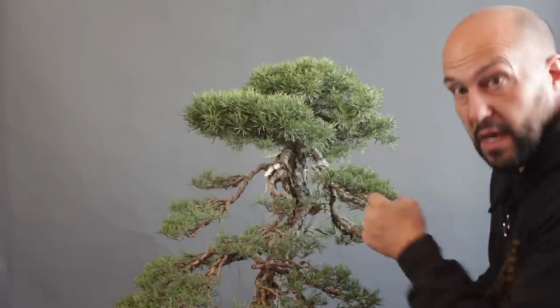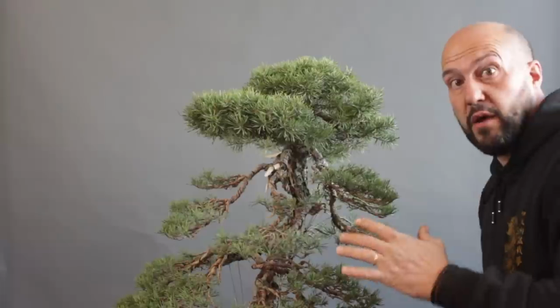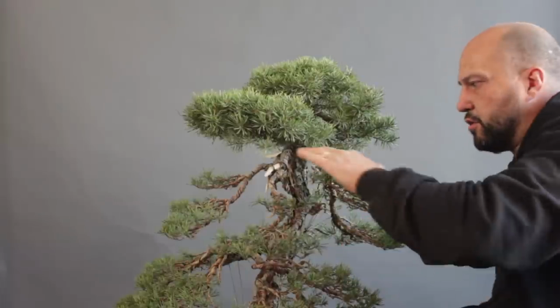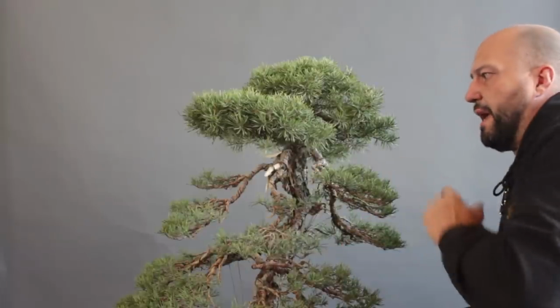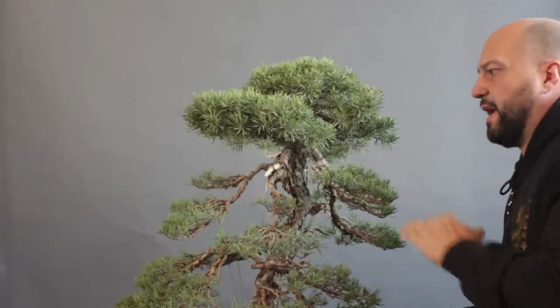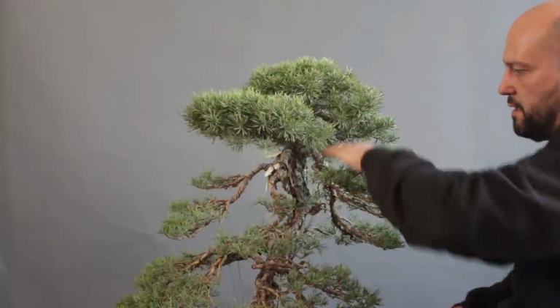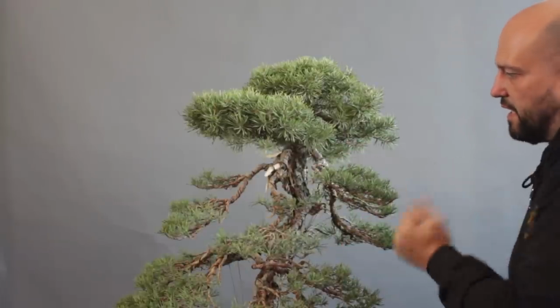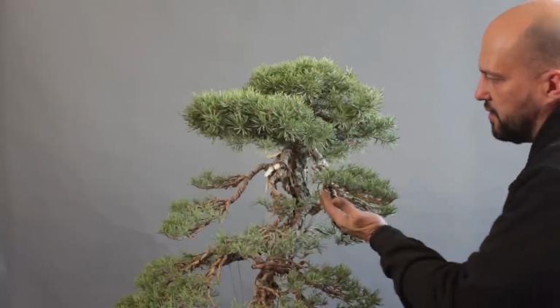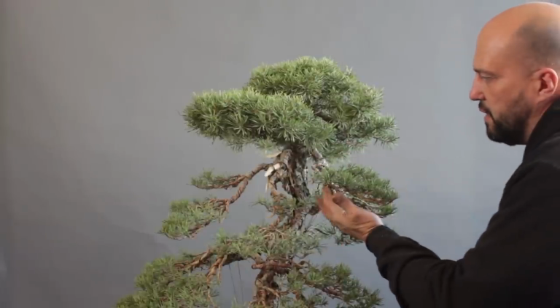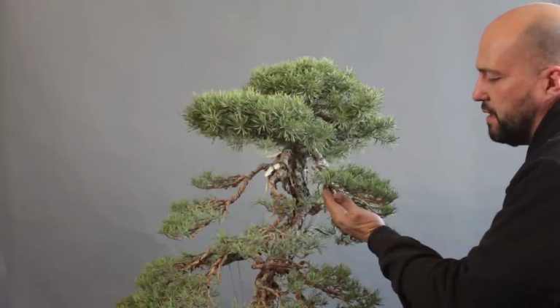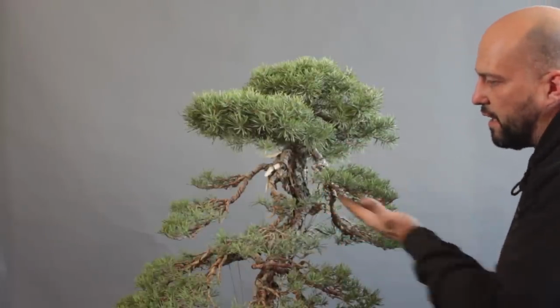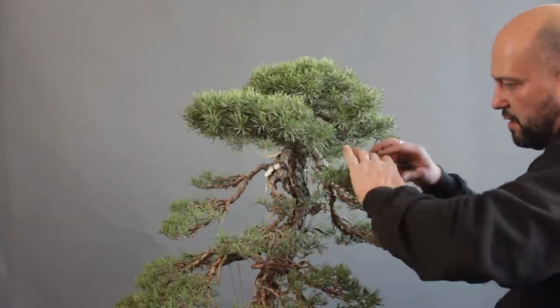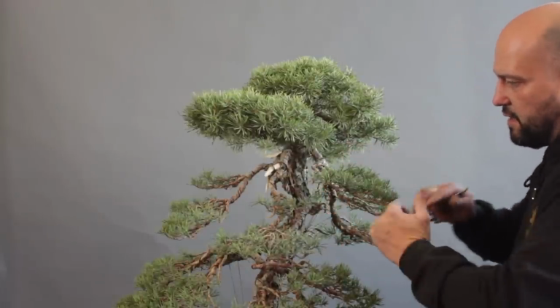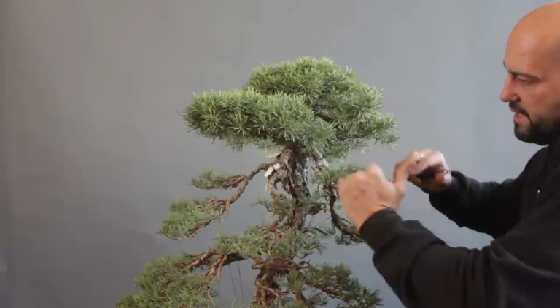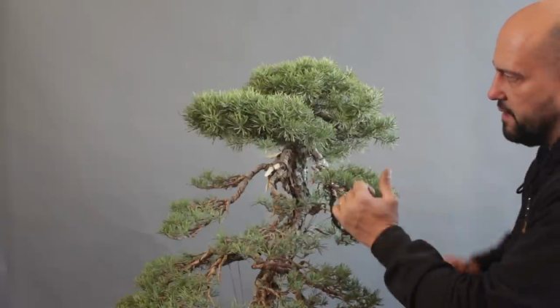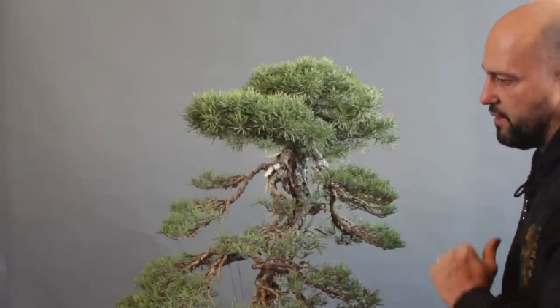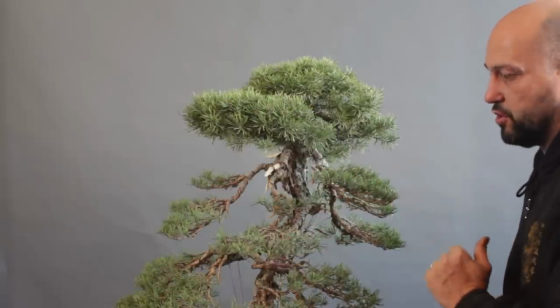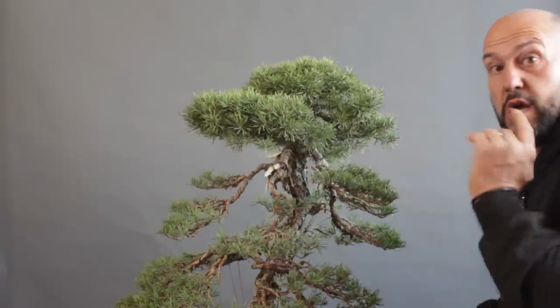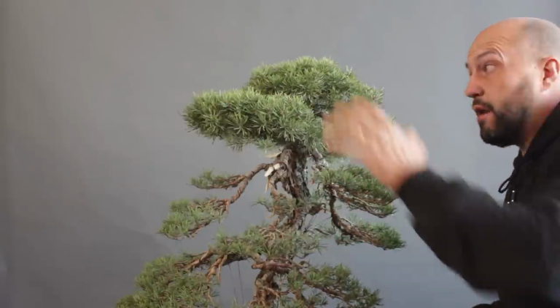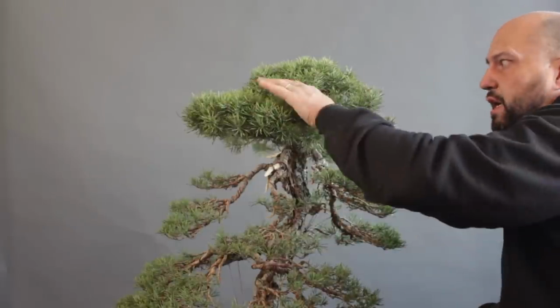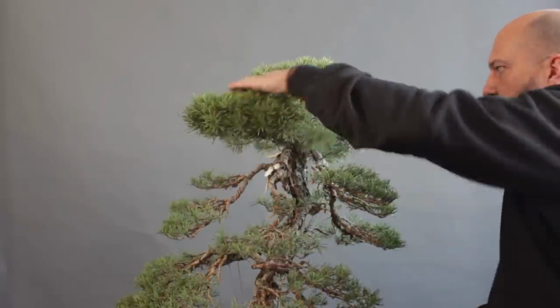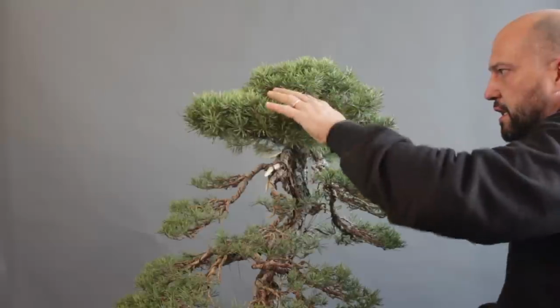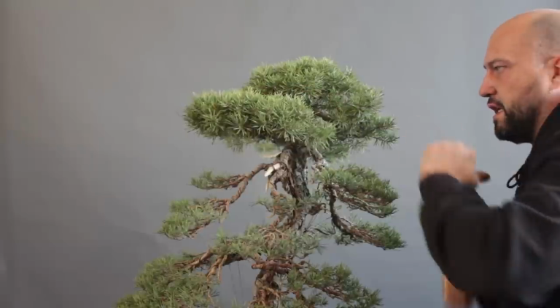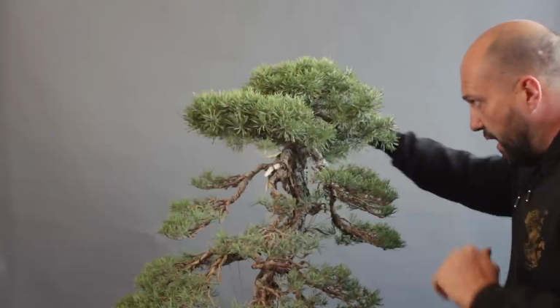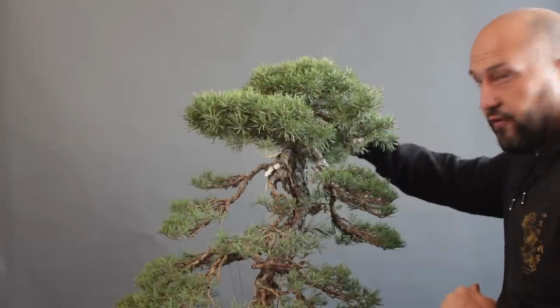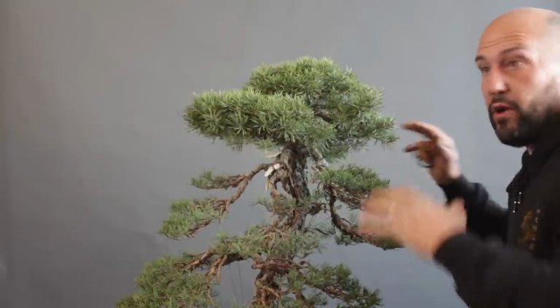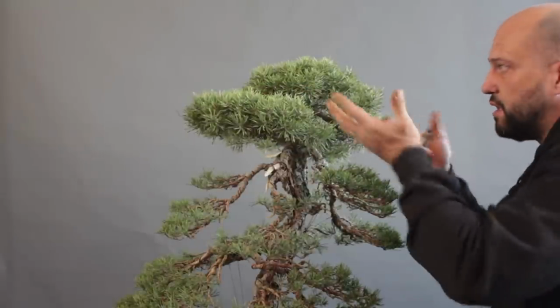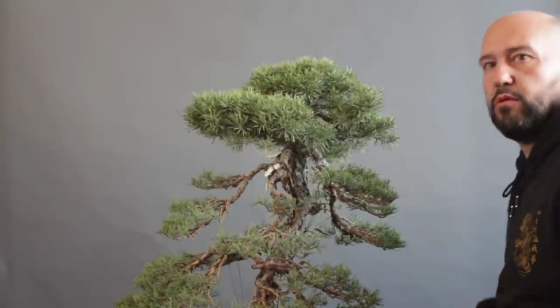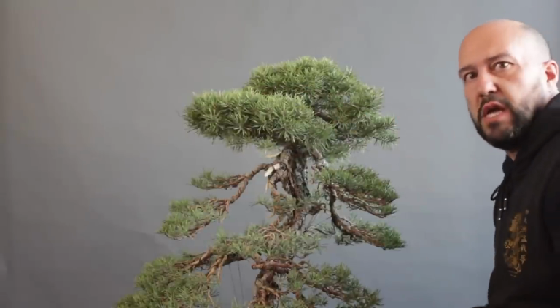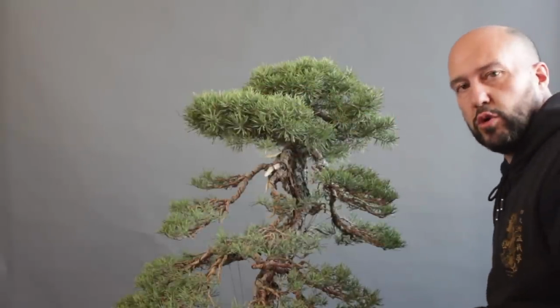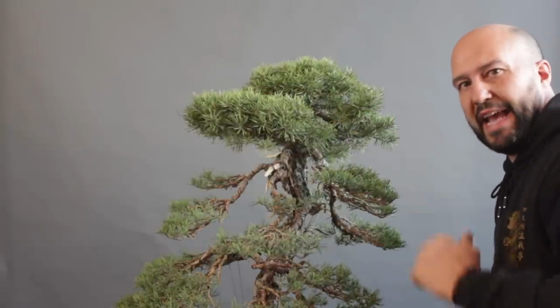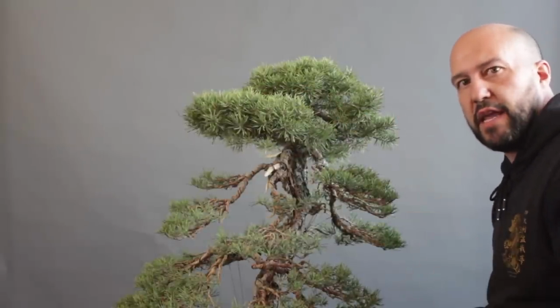And here we are — the back pad is done, just with a little guy wire, and I reset everything in position. Now I'm going to clean this area and the frontal branch, and I will go to the next layer.